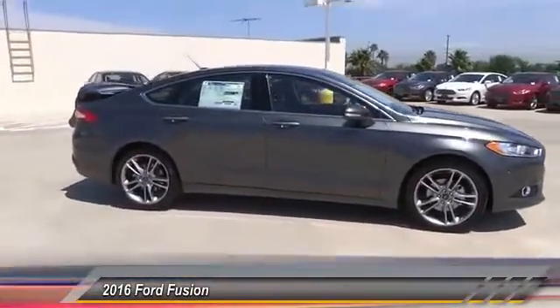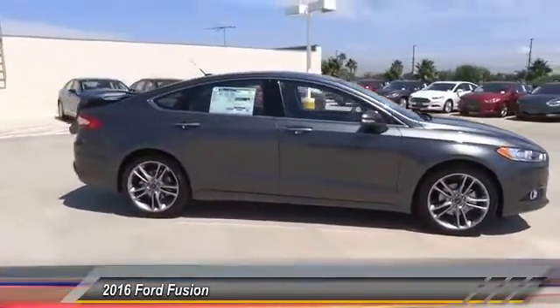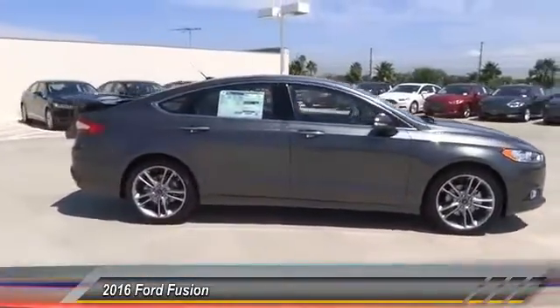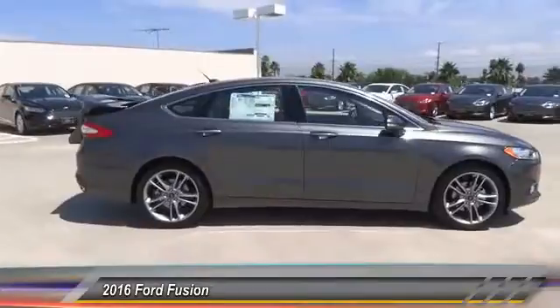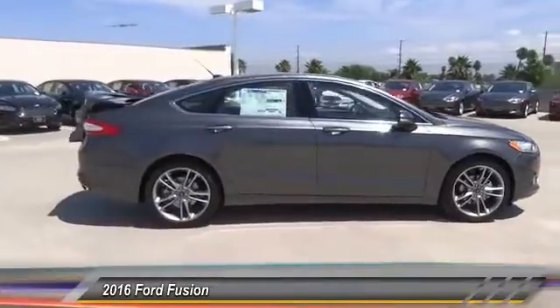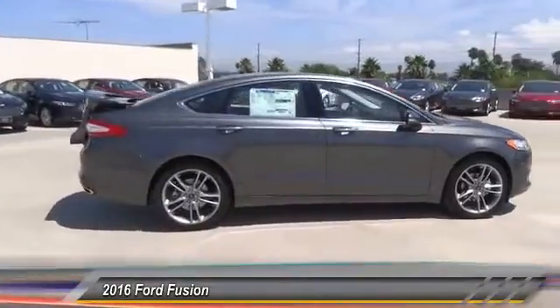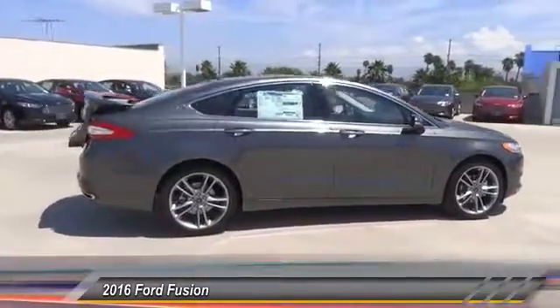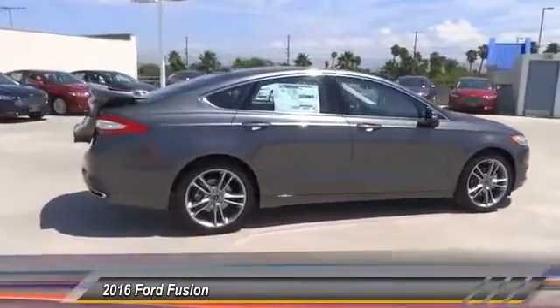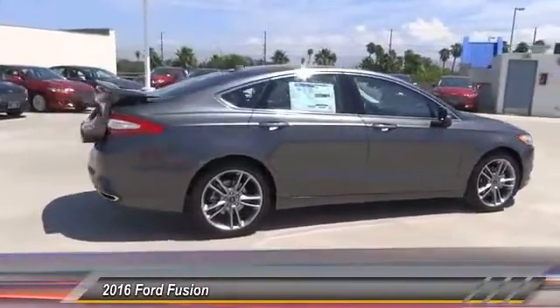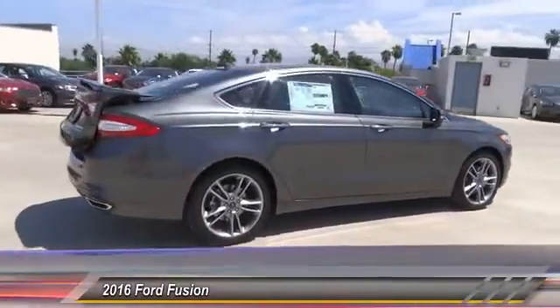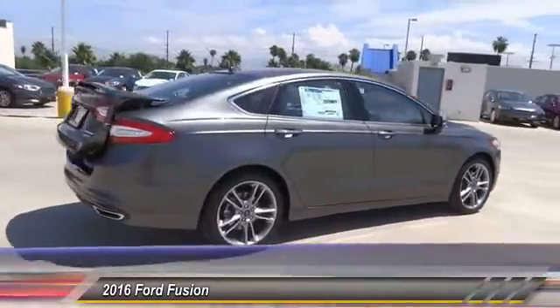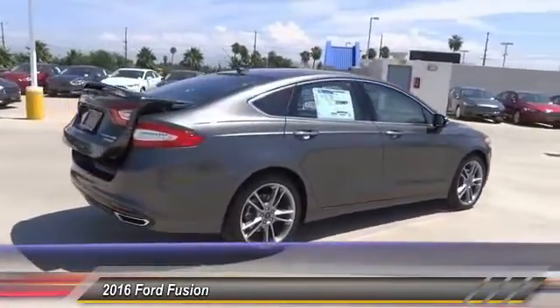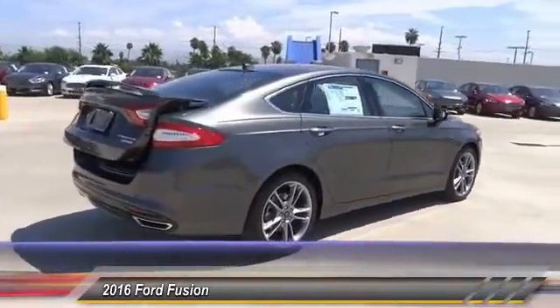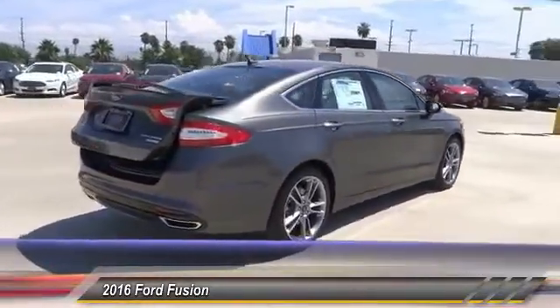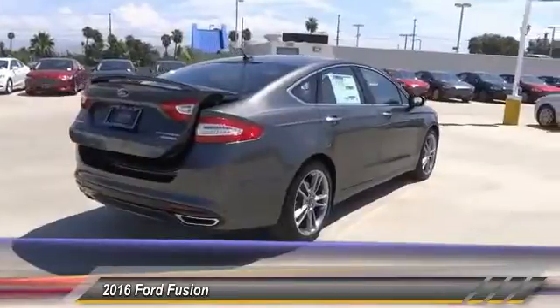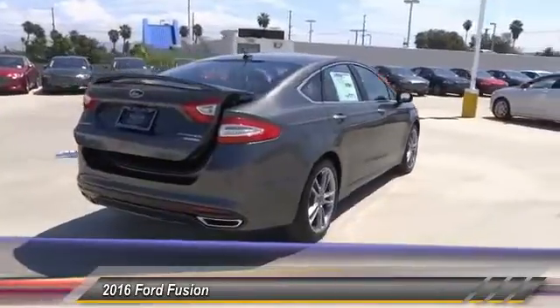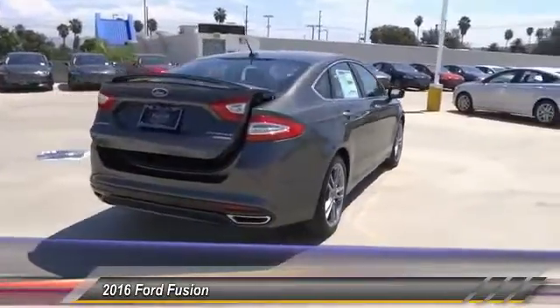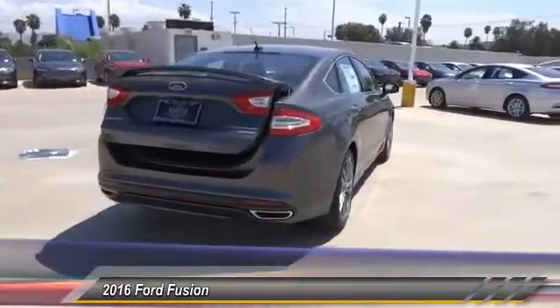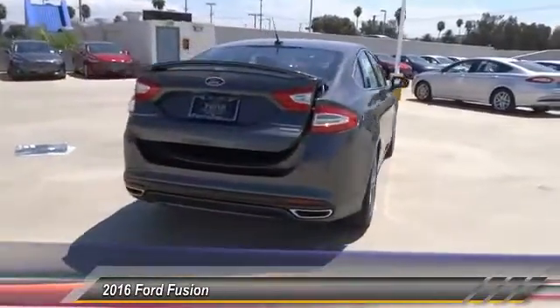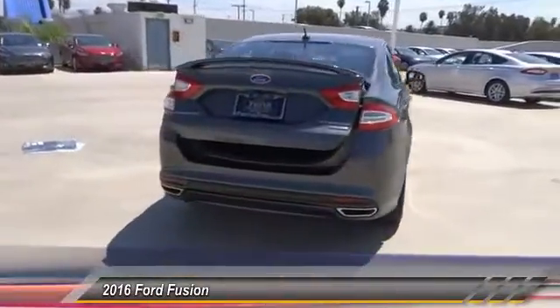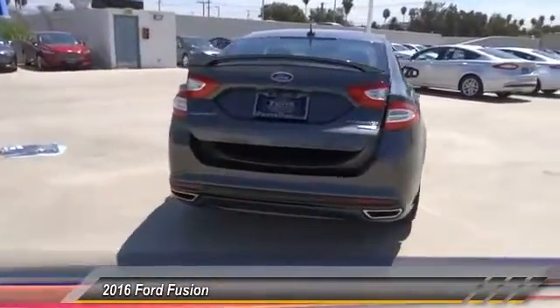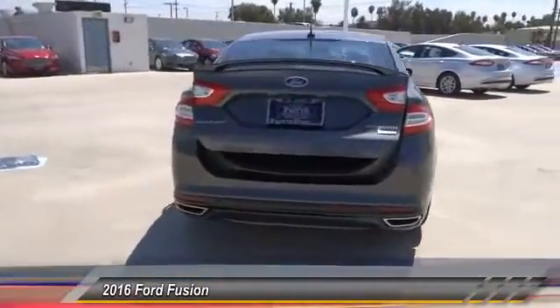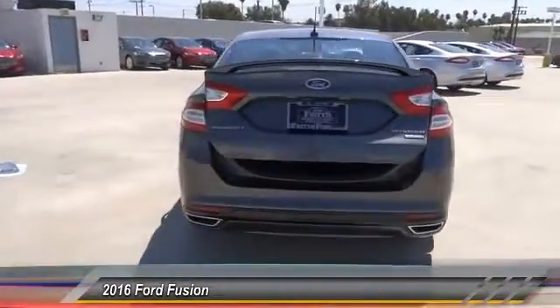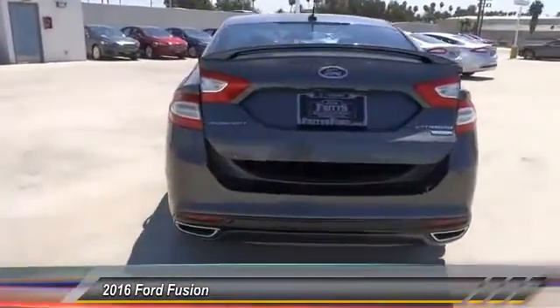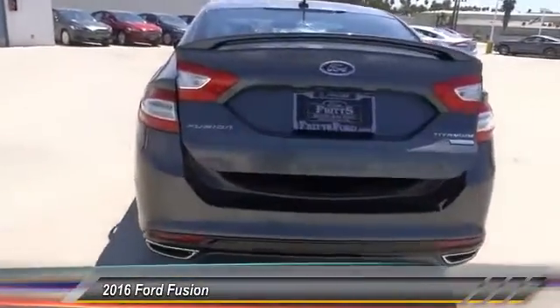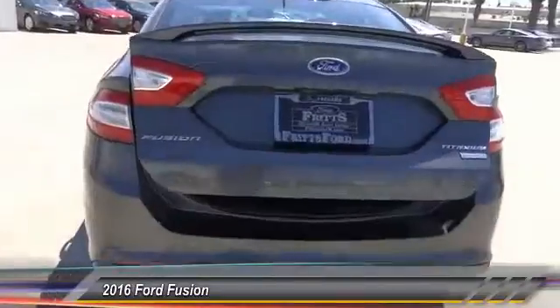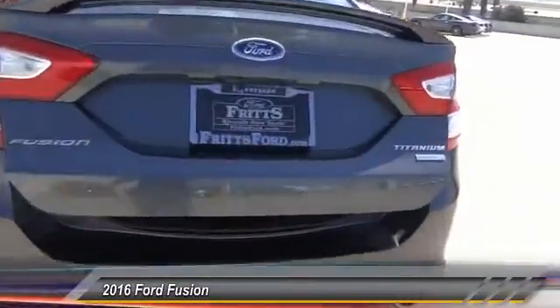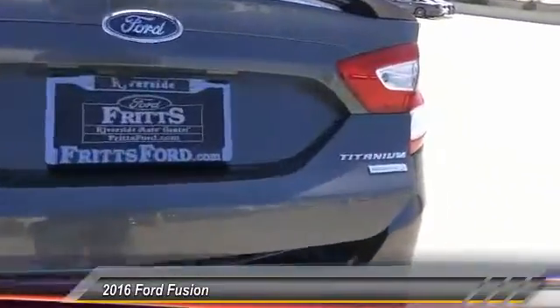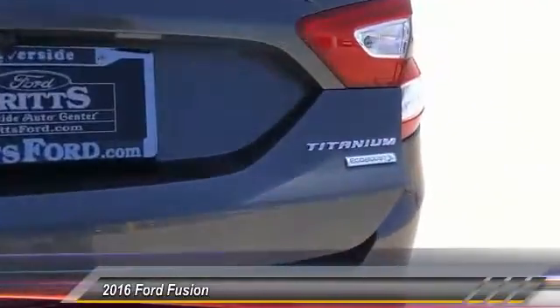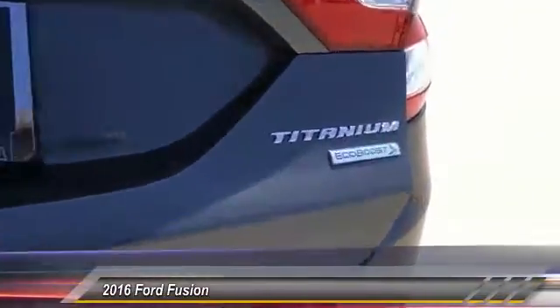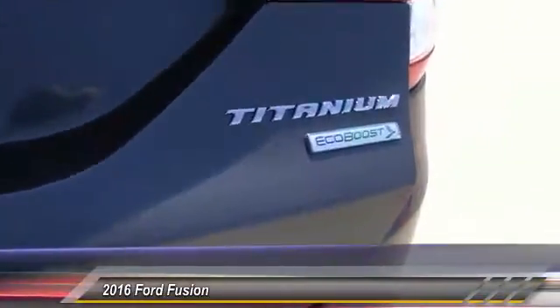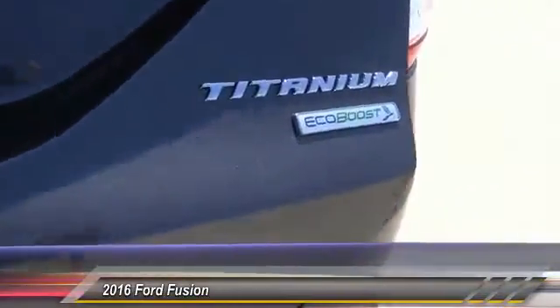Here are some of this vehicle's great options: remote start, keyless entry, steering wheel audio controls, backup camera, traction control, Bluetooth, leather-wrapped steering wheel, alloy wheels, air conditioning, front cruise control.